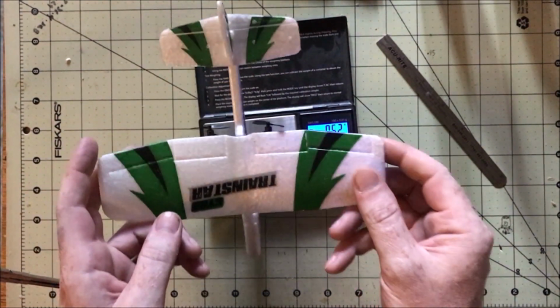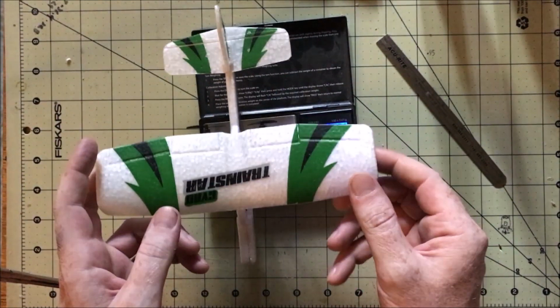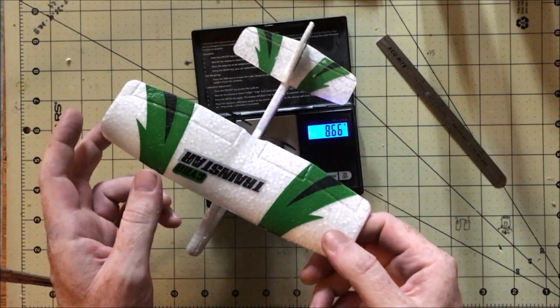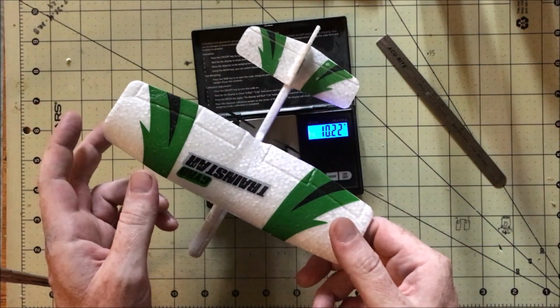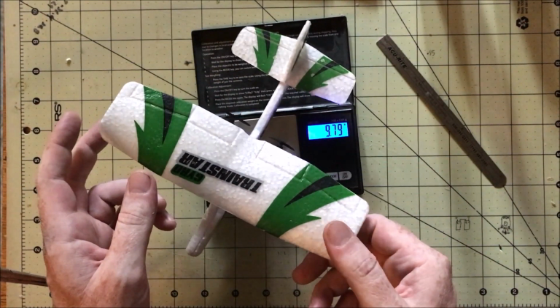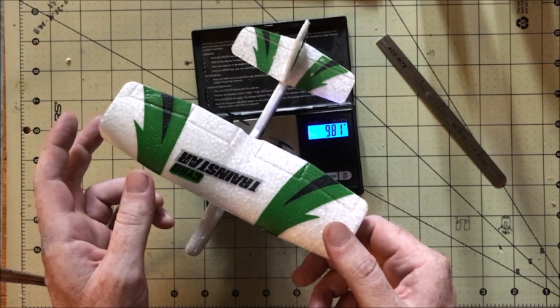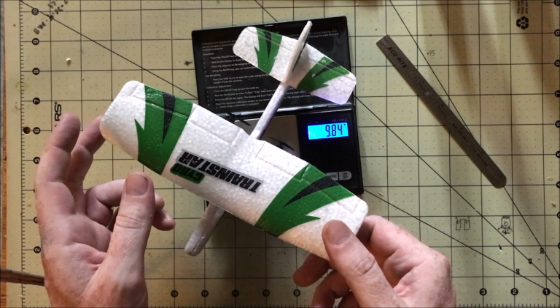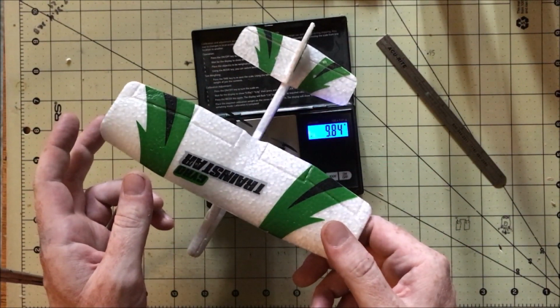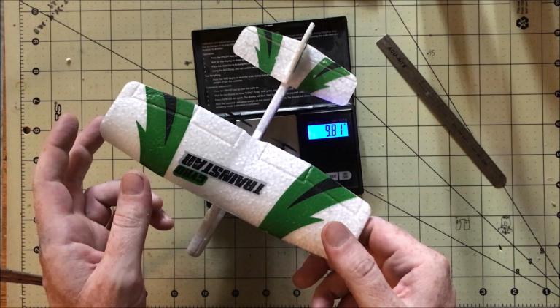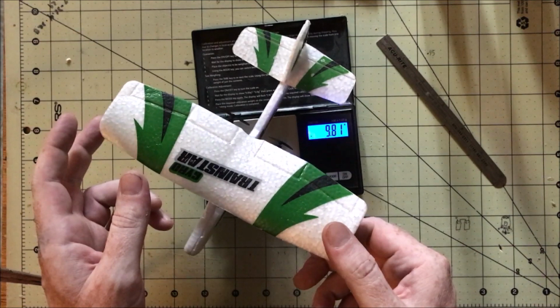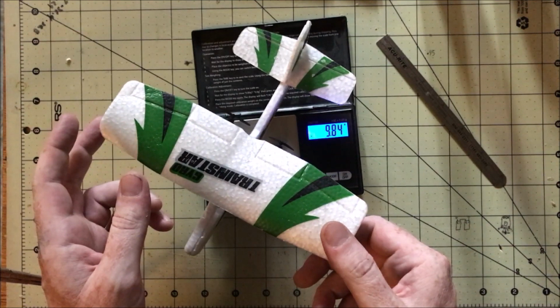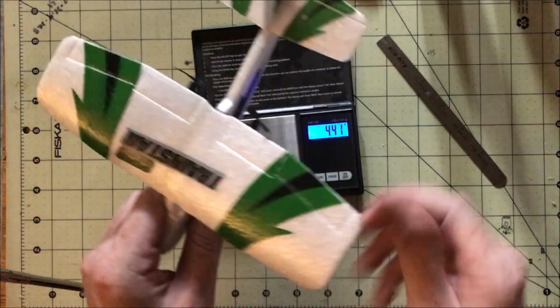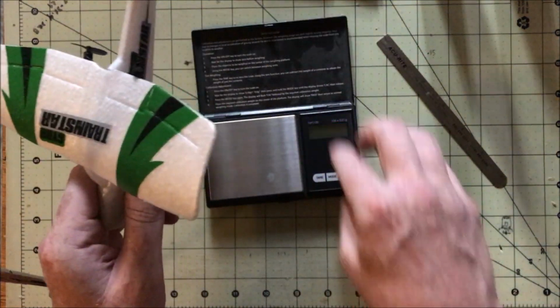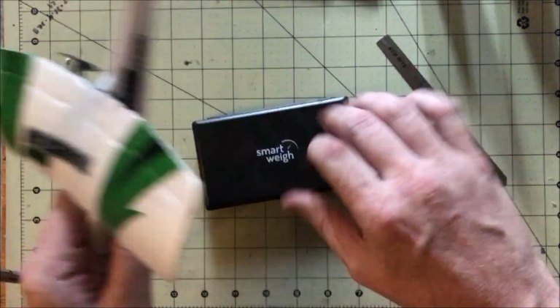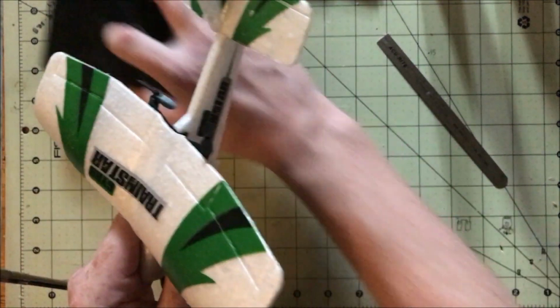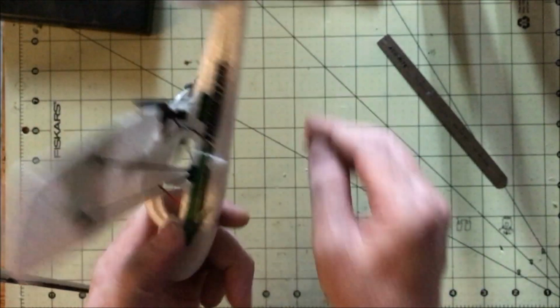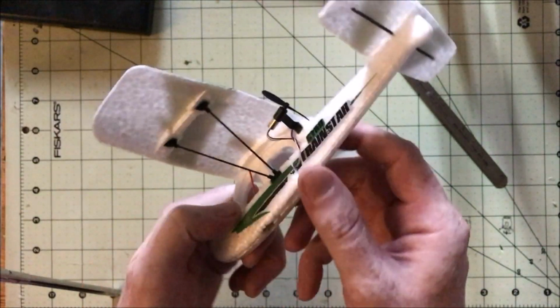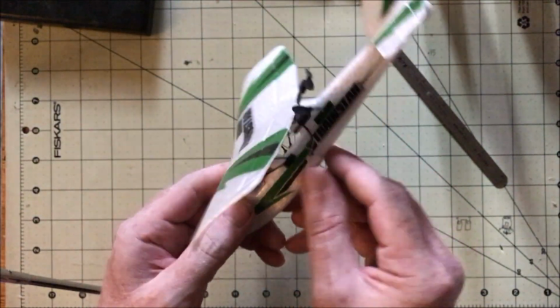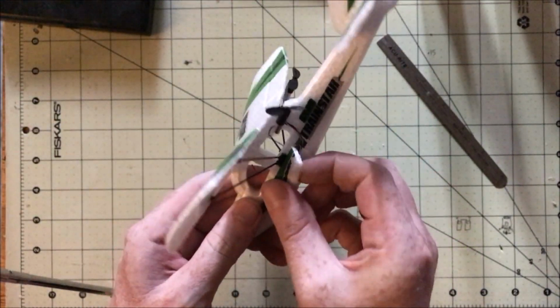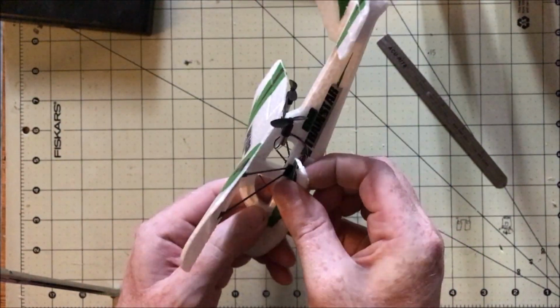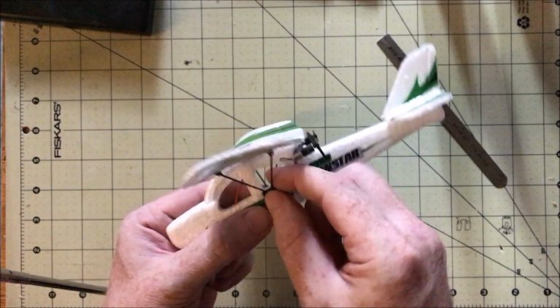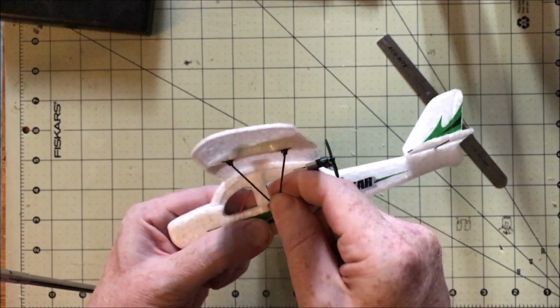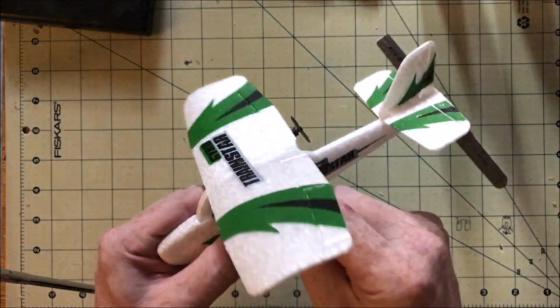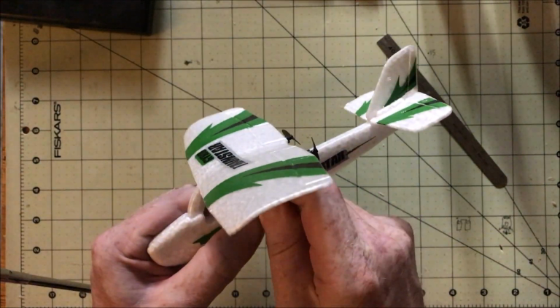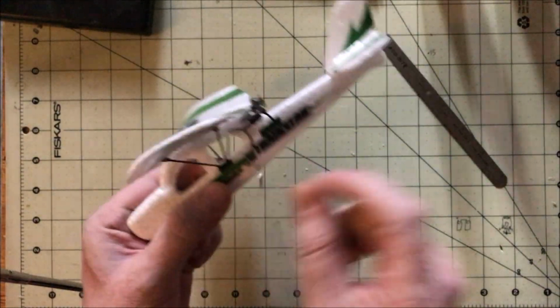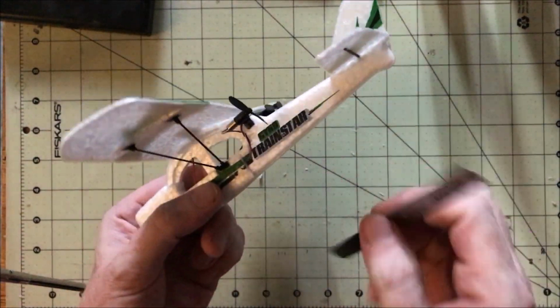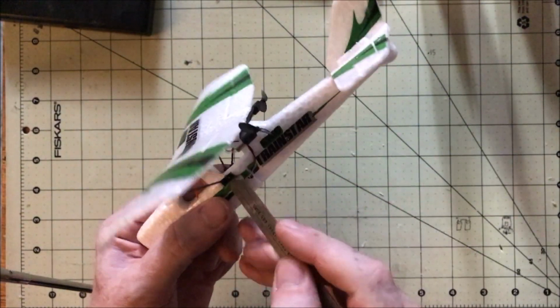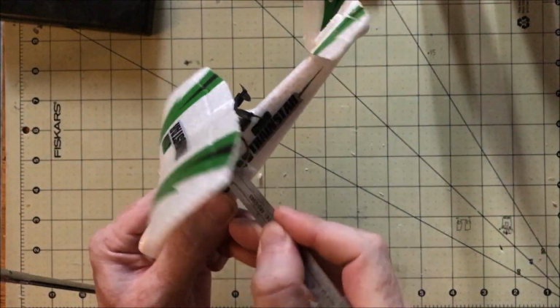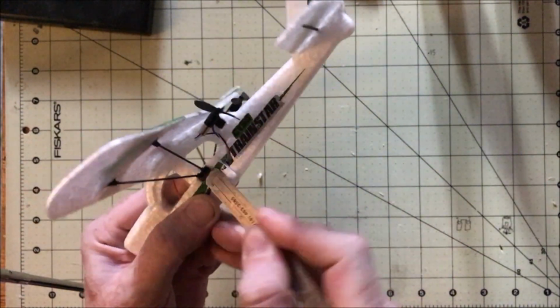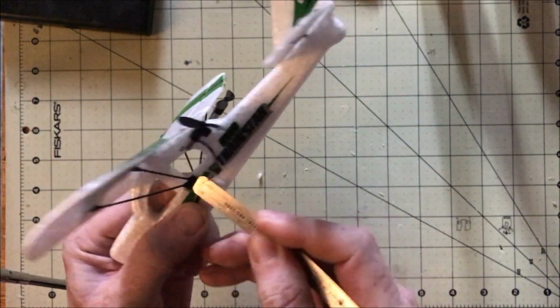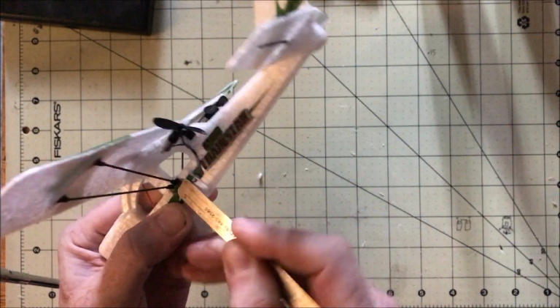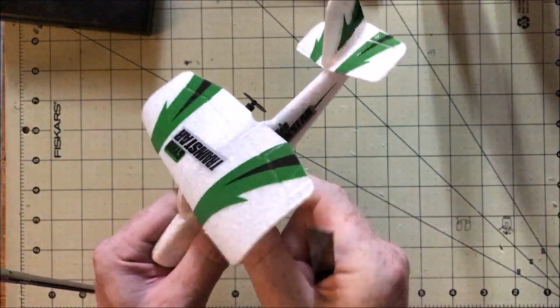It uses an 80mA LiPo, a 2.4GHz receiver, and two 4x12 brushed motors with just a foam body — so no moving parts other than the props, which makes installing it into a DIY plane about as easy as it gets.